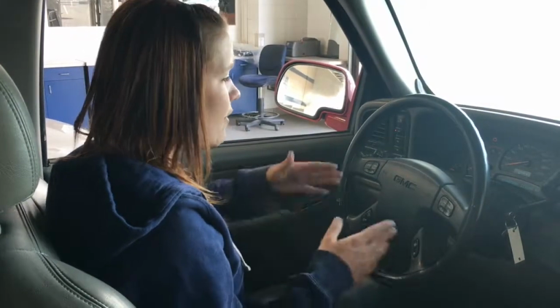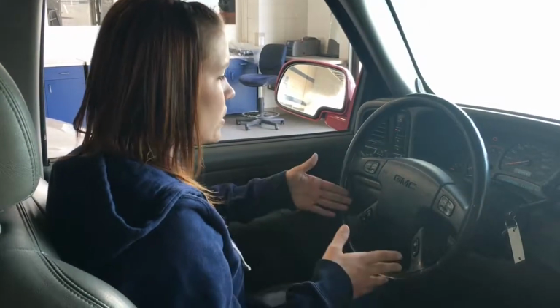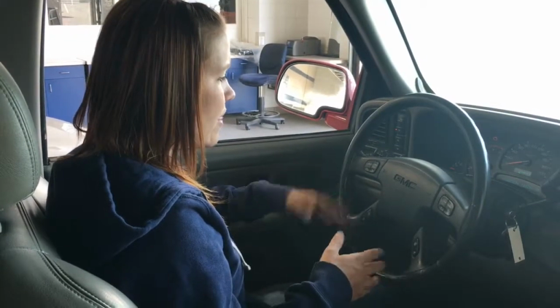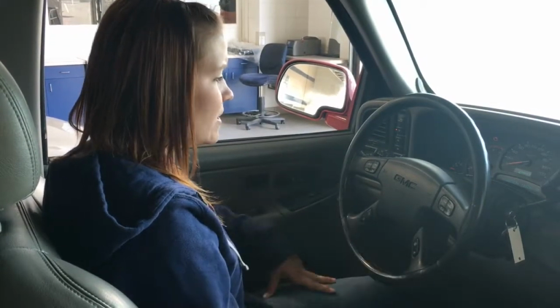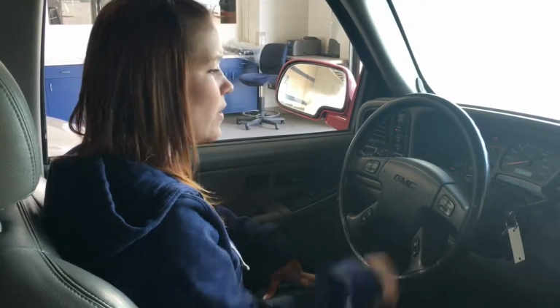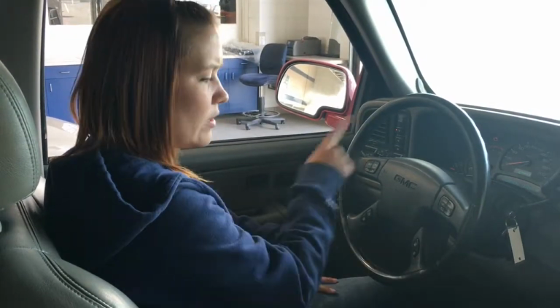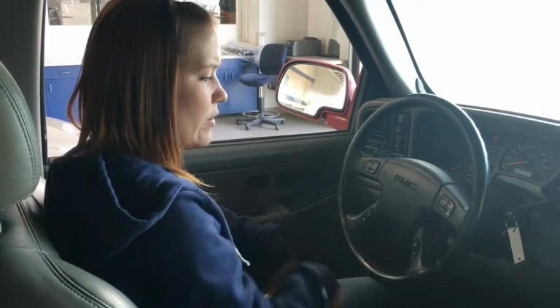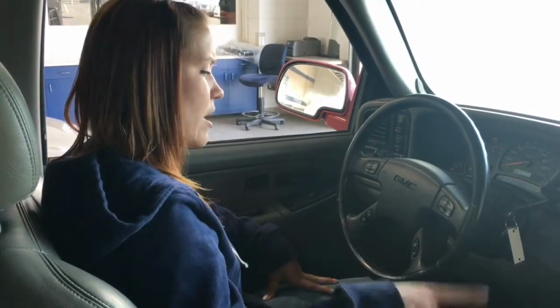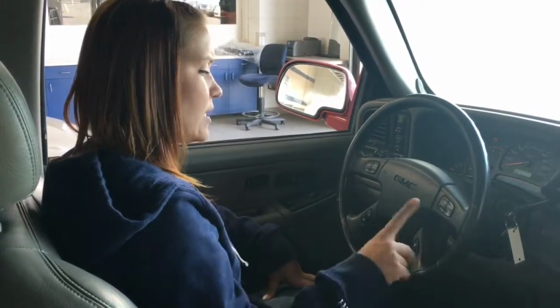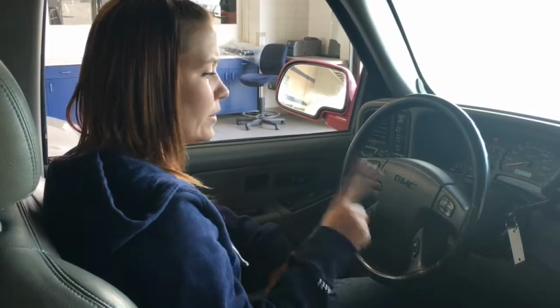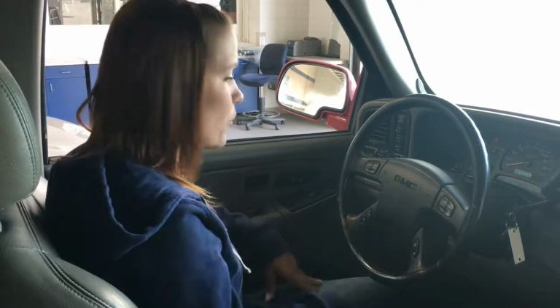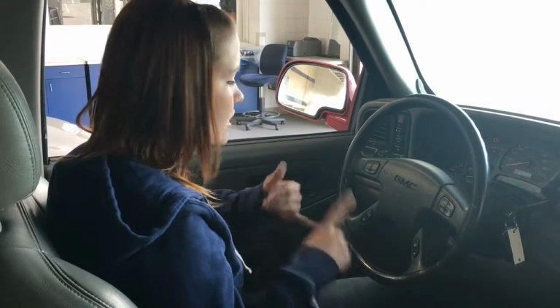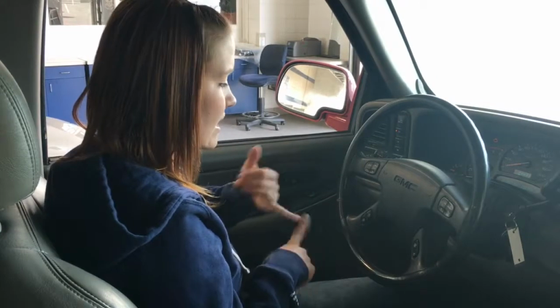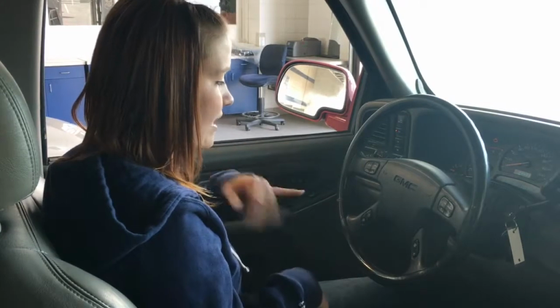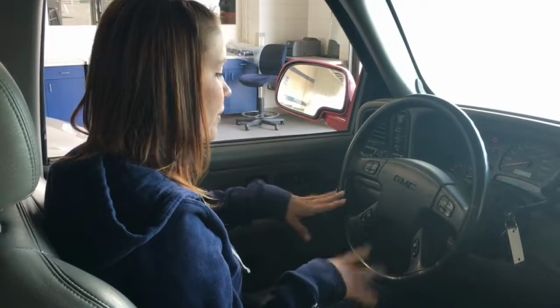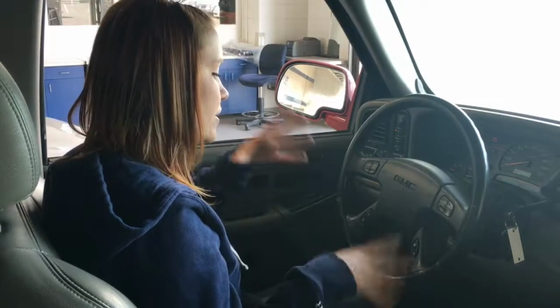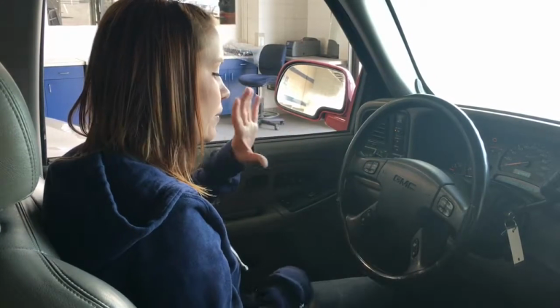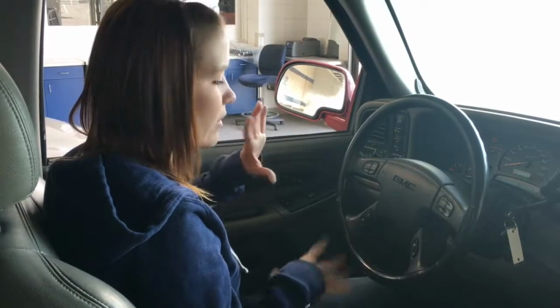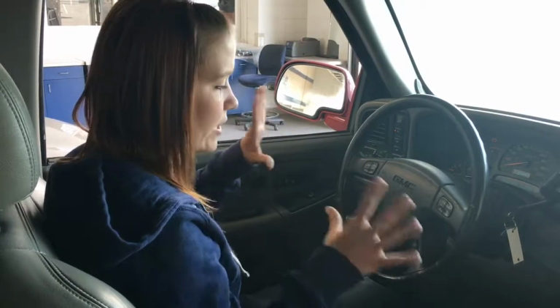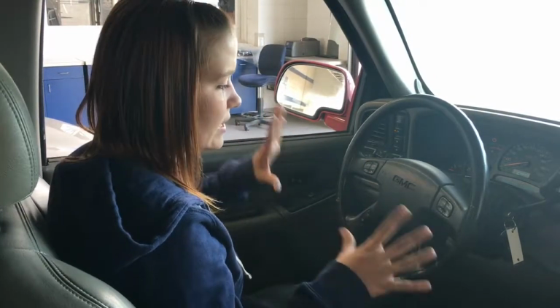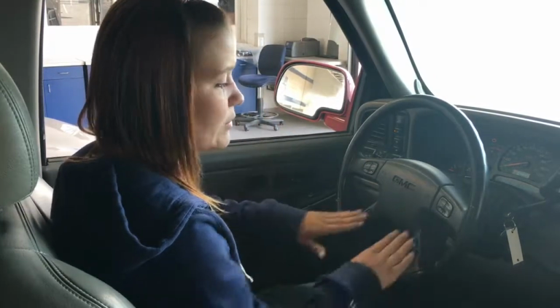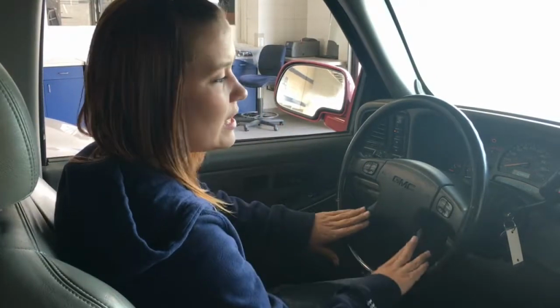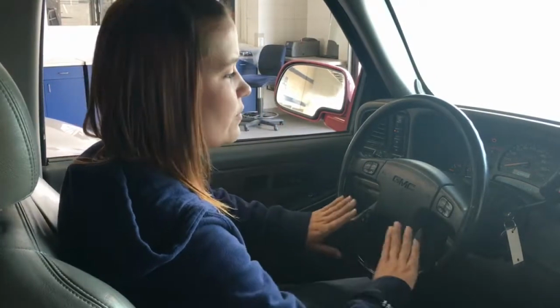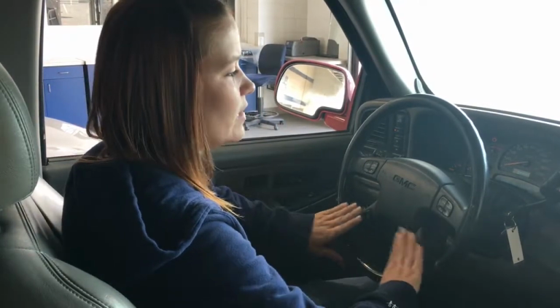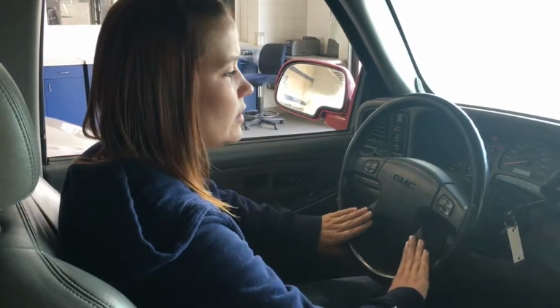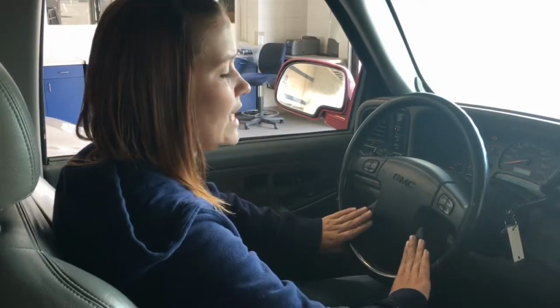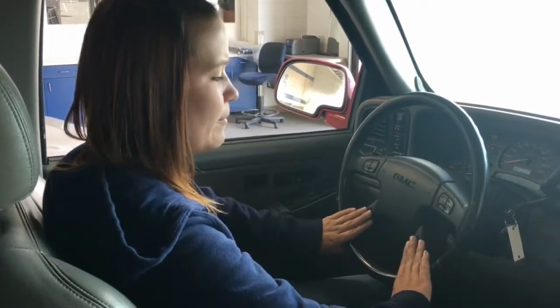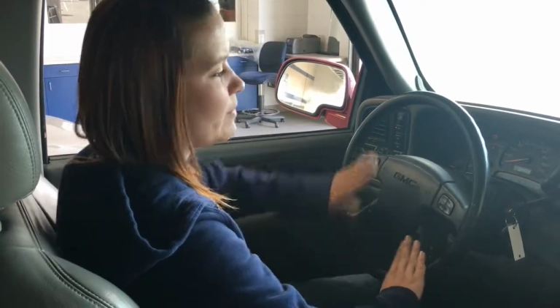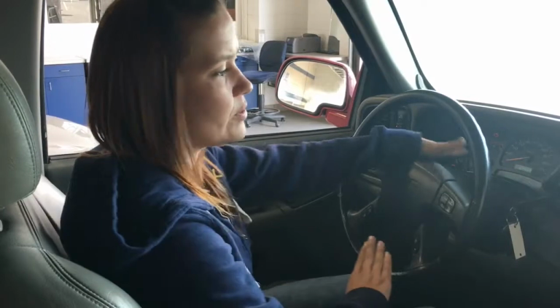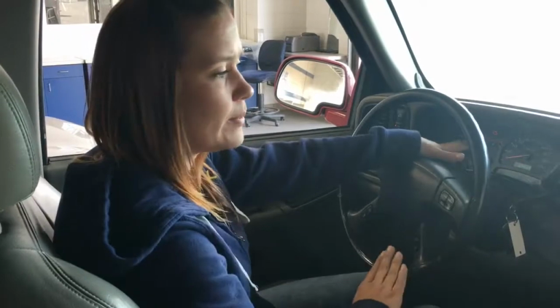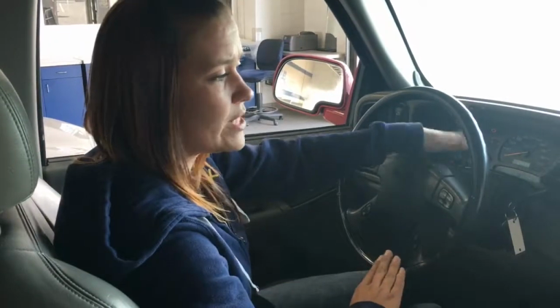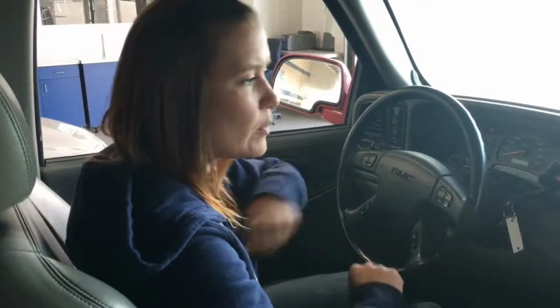Of course on your leather wrap steering wheel you have all of your steering wheel controls — voice activated, Bluetooth, all that great stuff — as well as your vehicle information buttons which will show up on your dashboard.